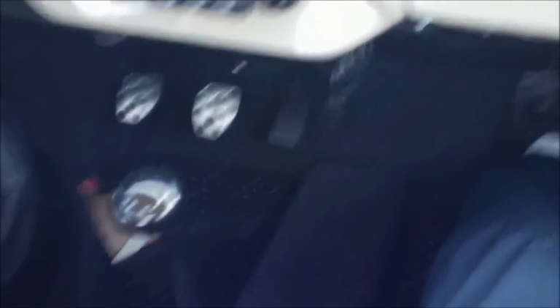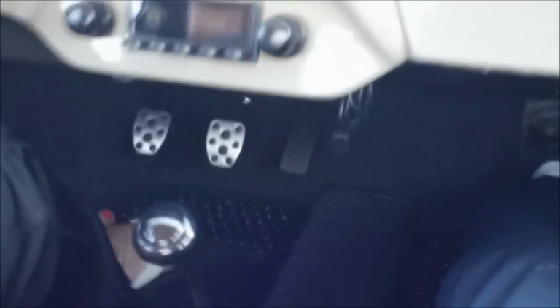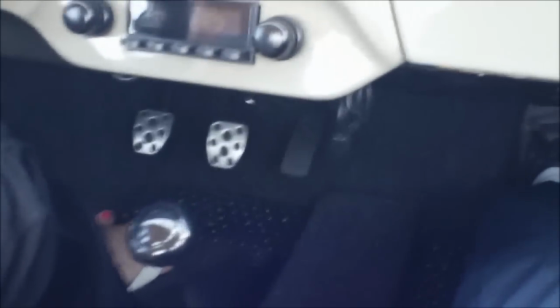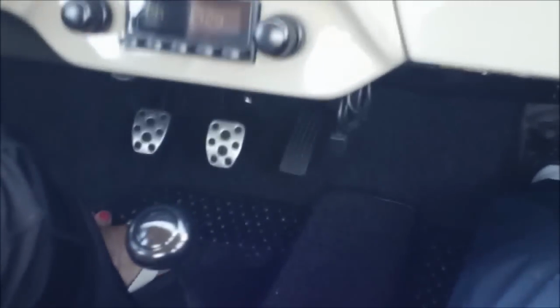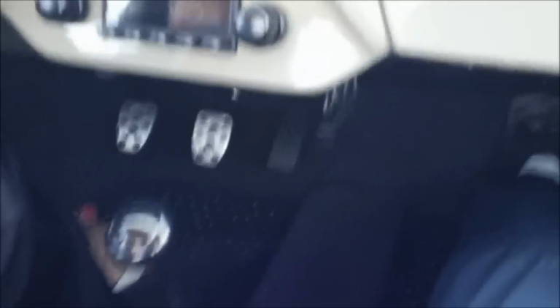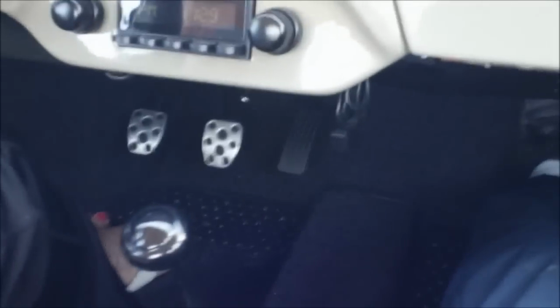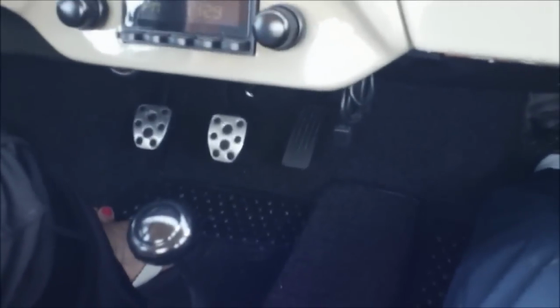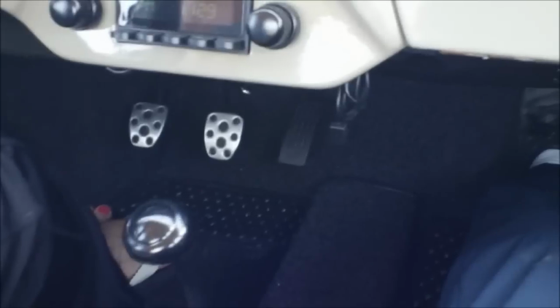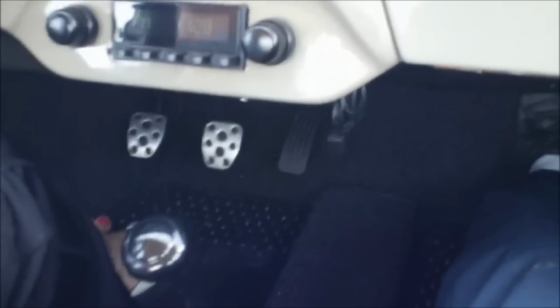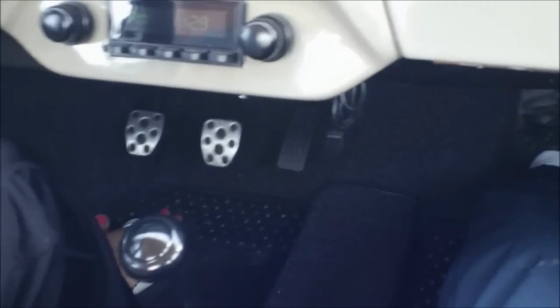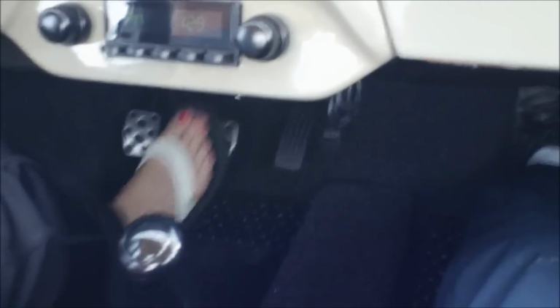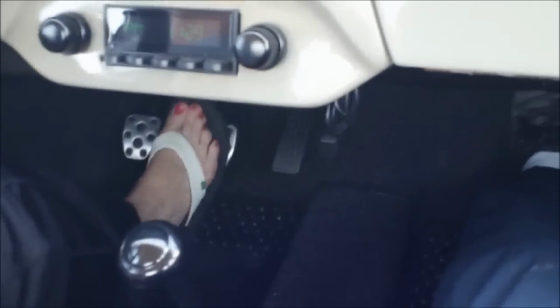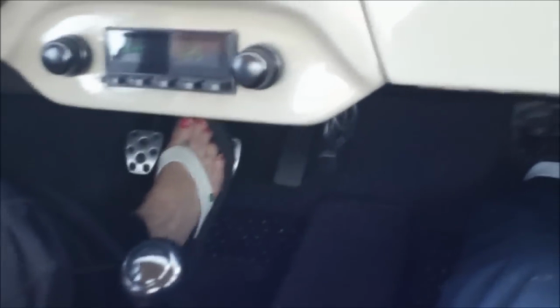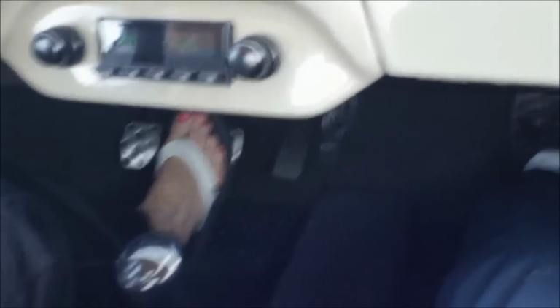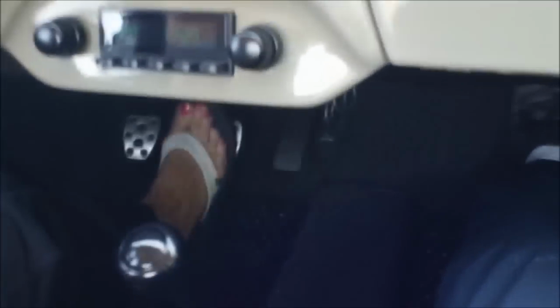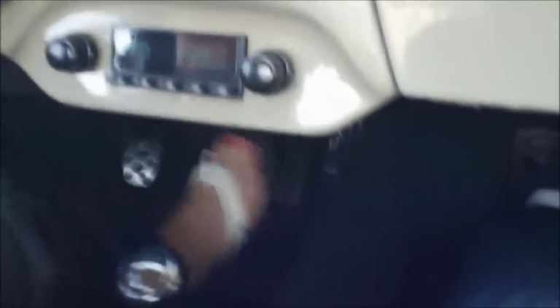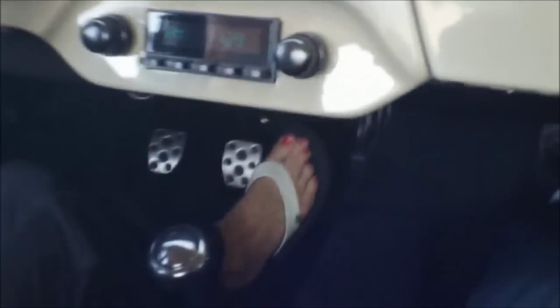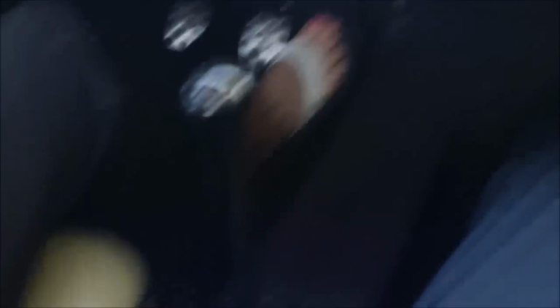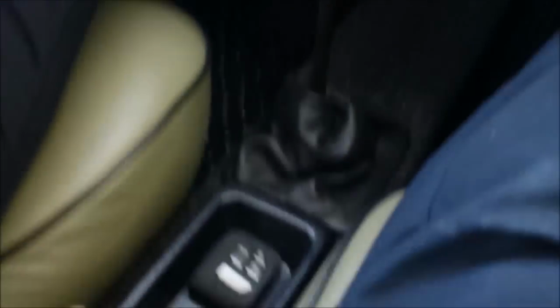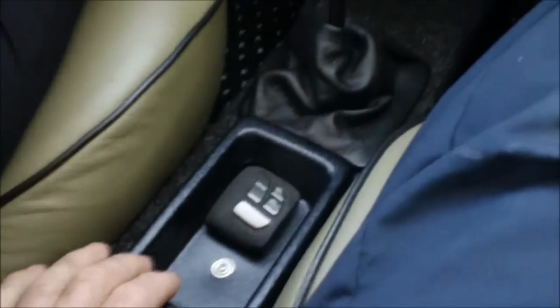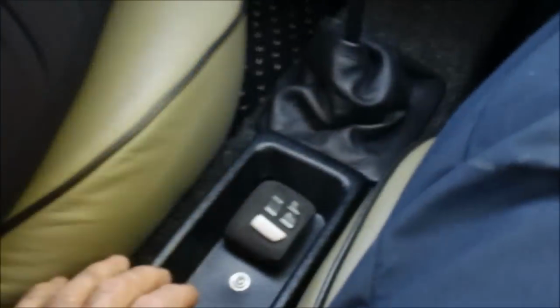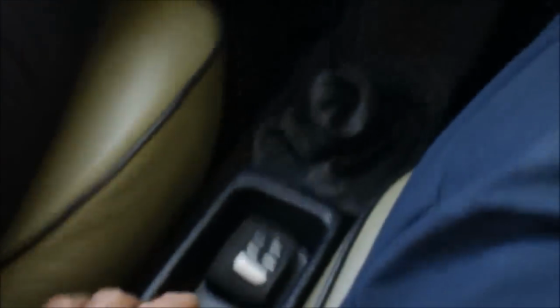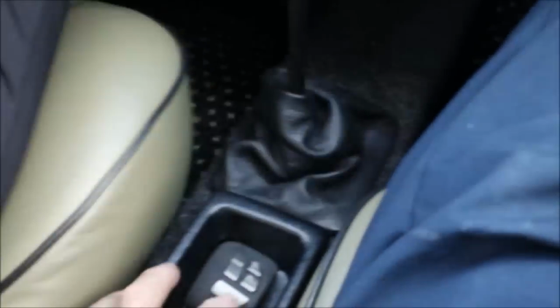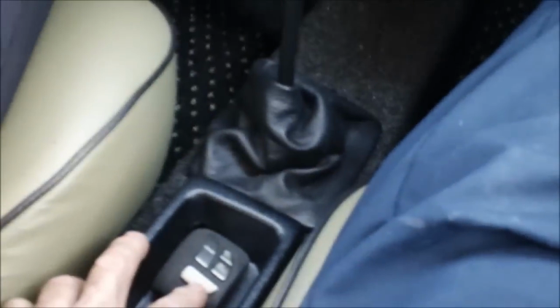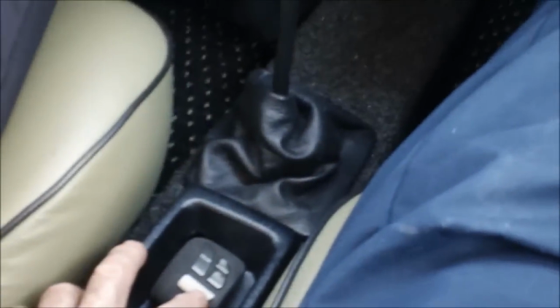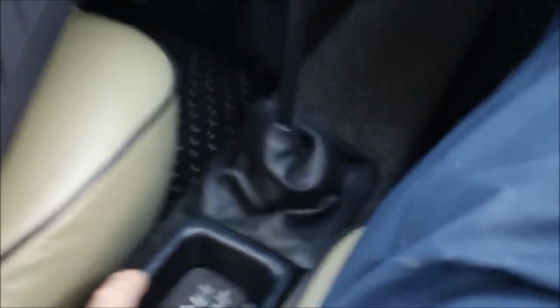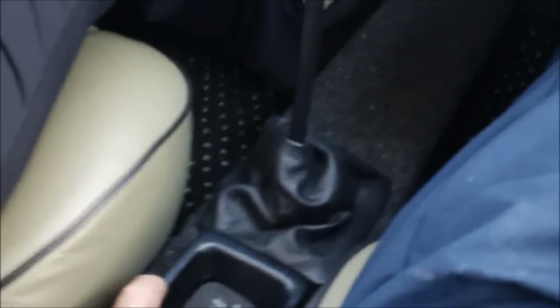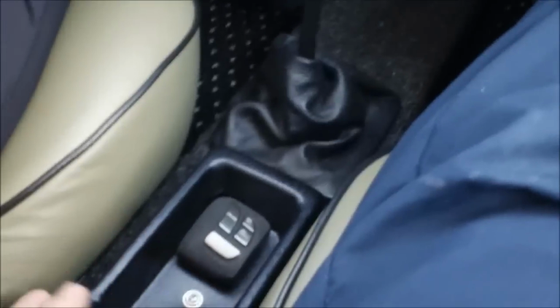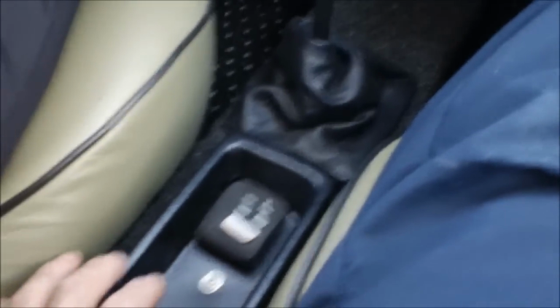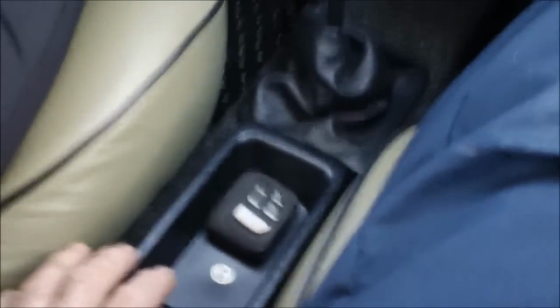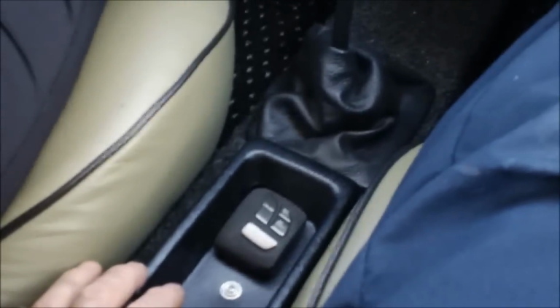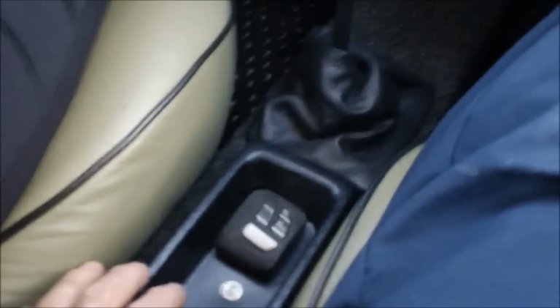It can be disengaged in two ways: the normal way, just by tapping the brake with your foot, or you can hit the cancel button, which is on the pod.